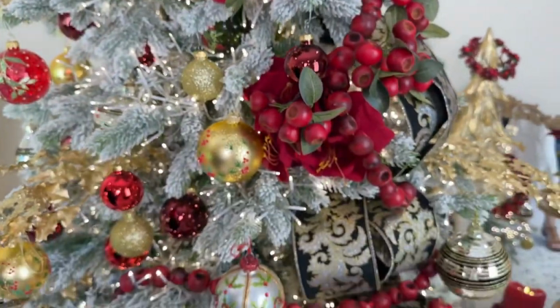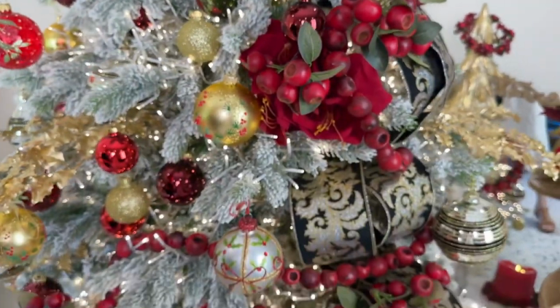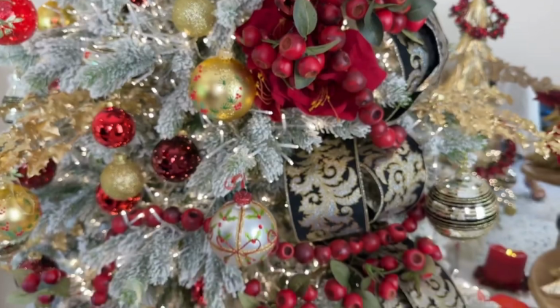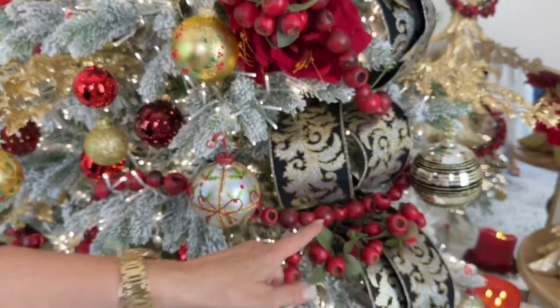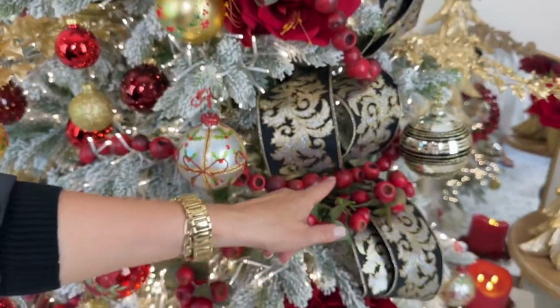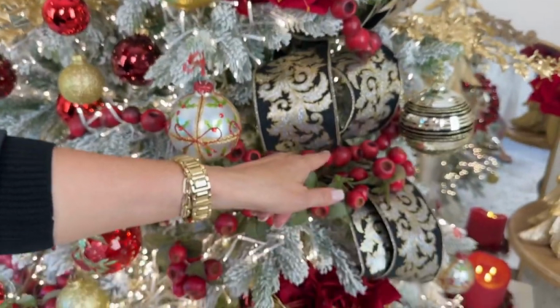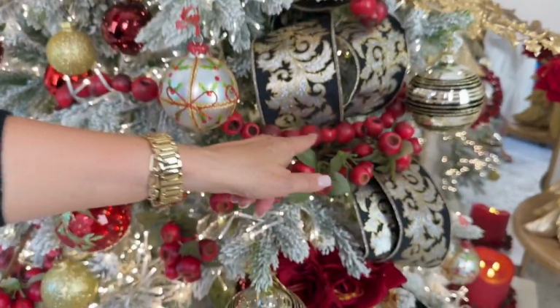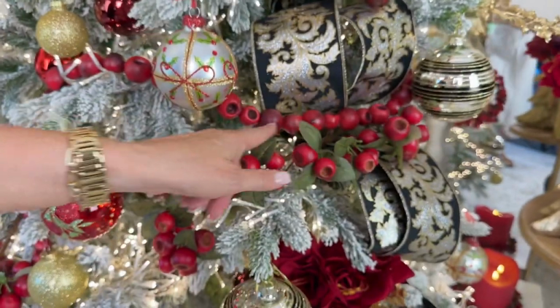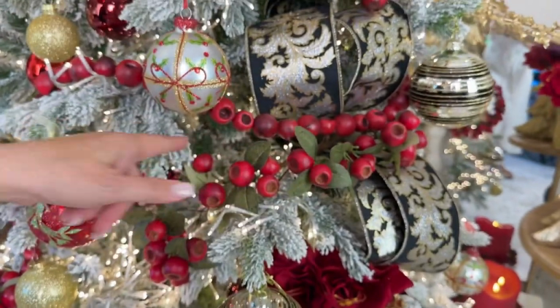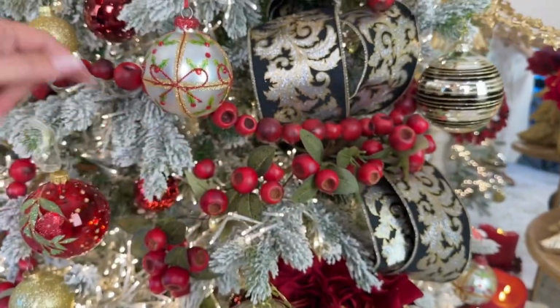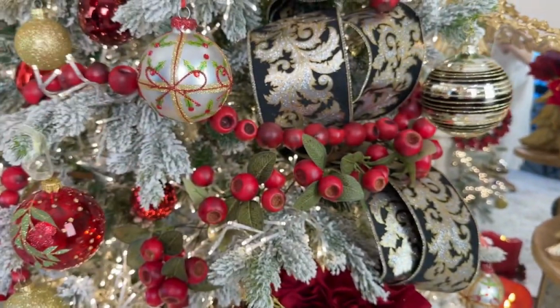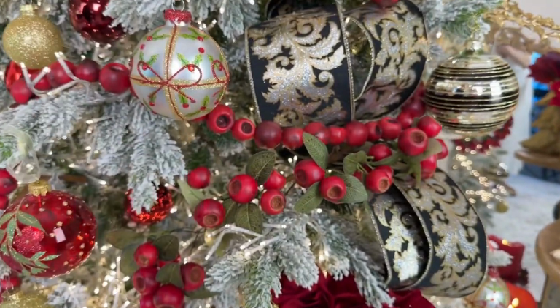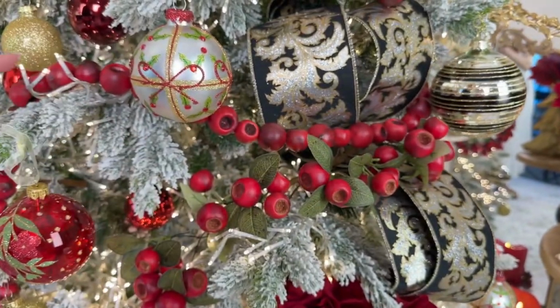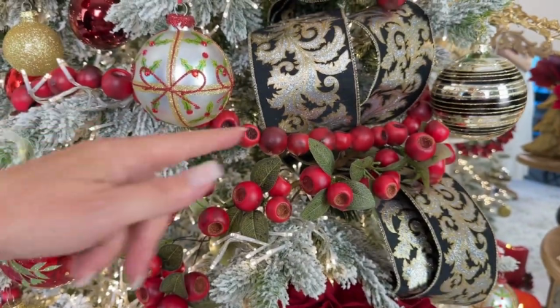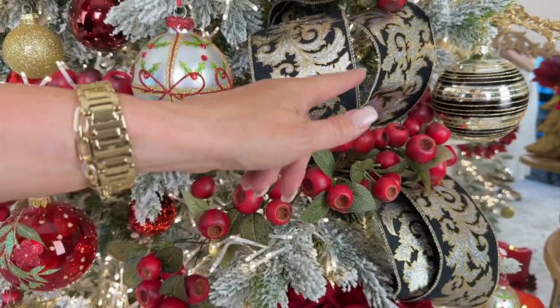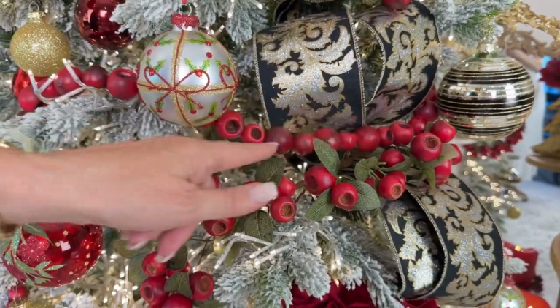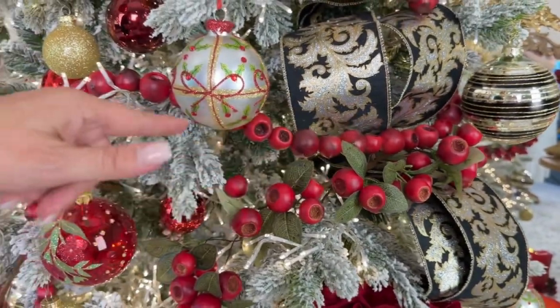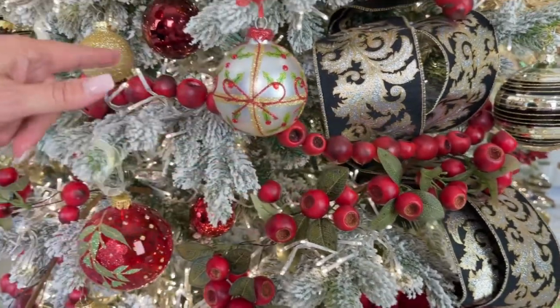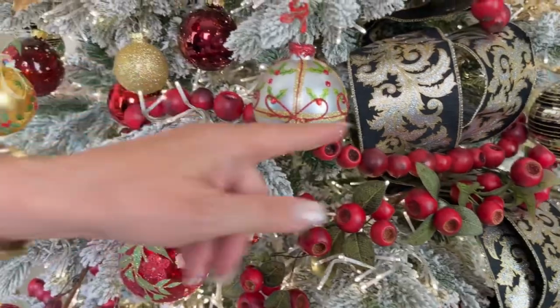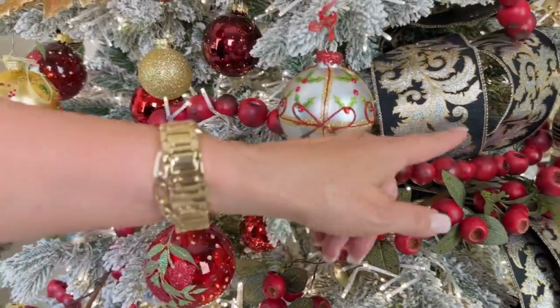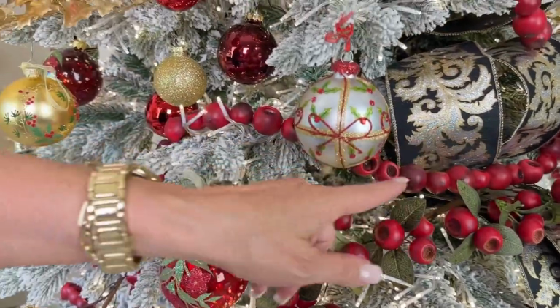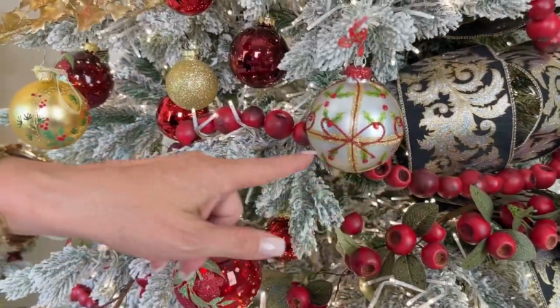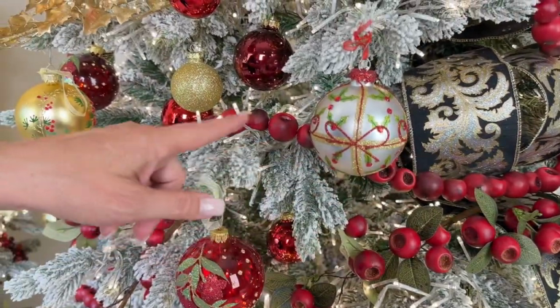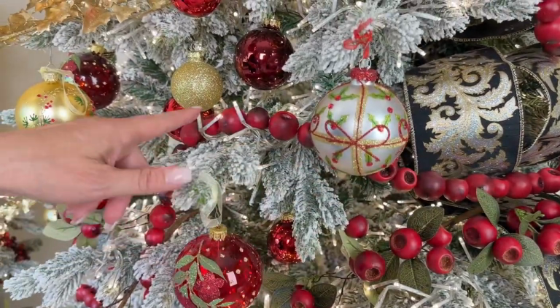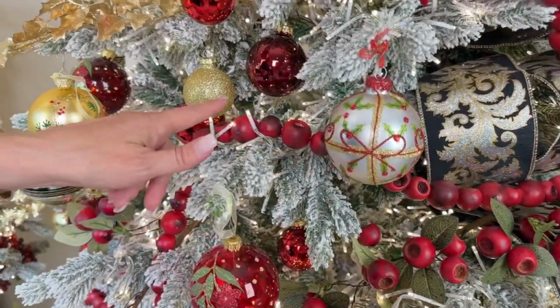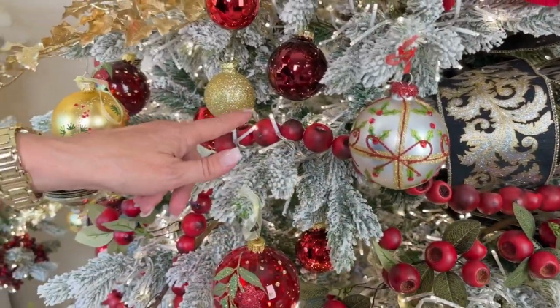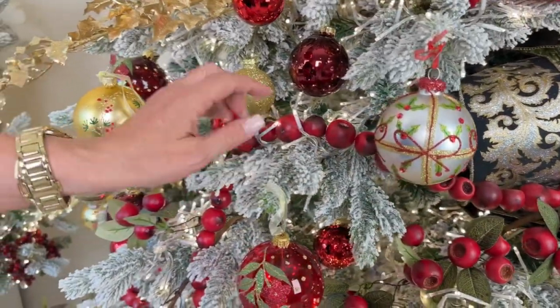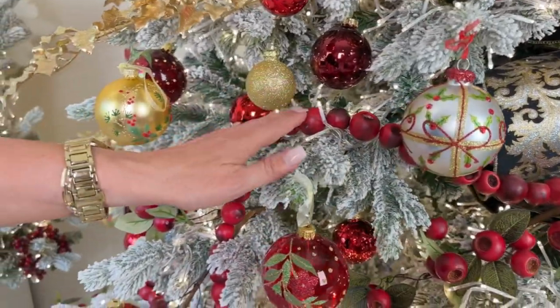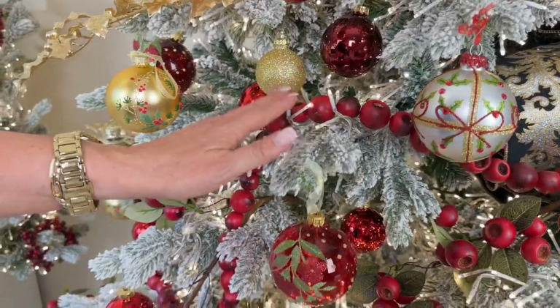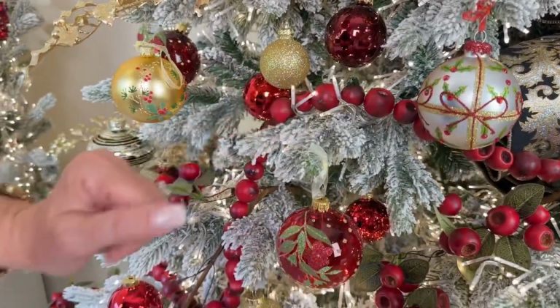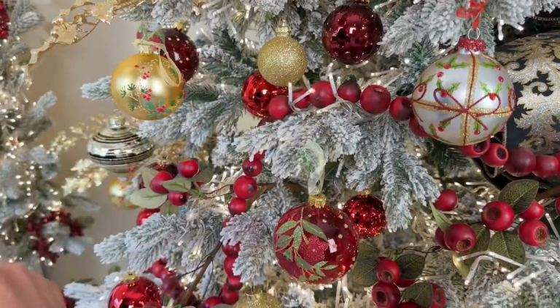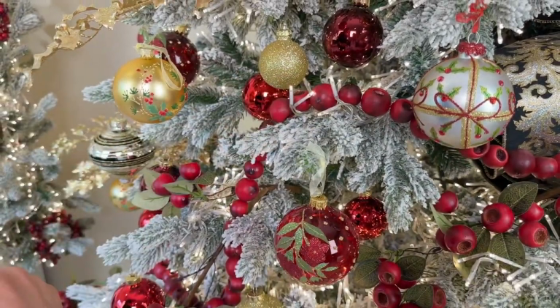We also added this crab apple garland, which I love. It's something I've always thought about doing — making a garland for the tree — and I think this looks like you did exactly that. I absolutely love it.